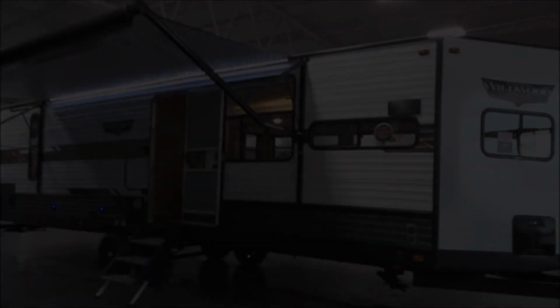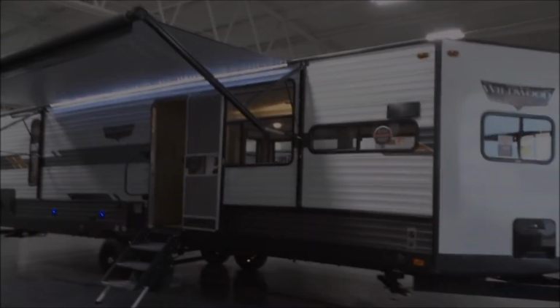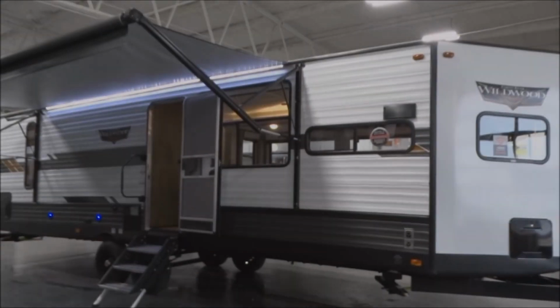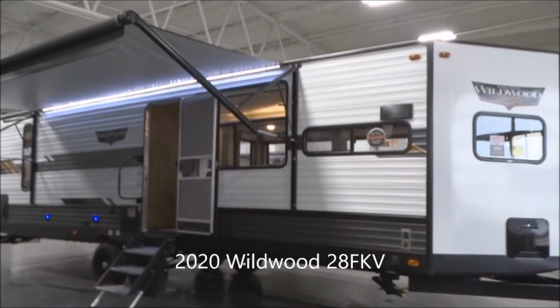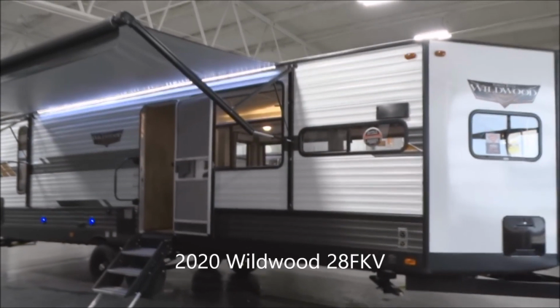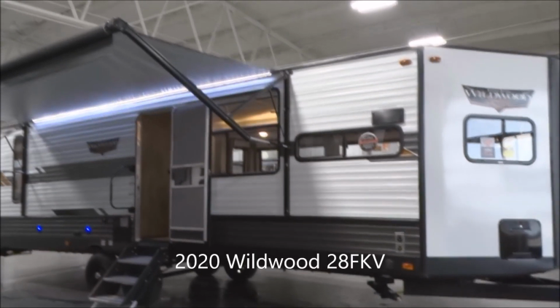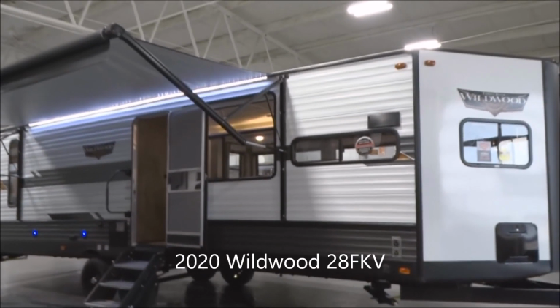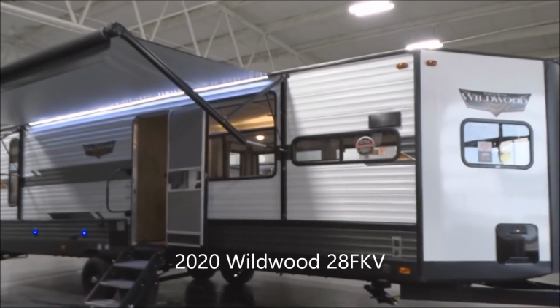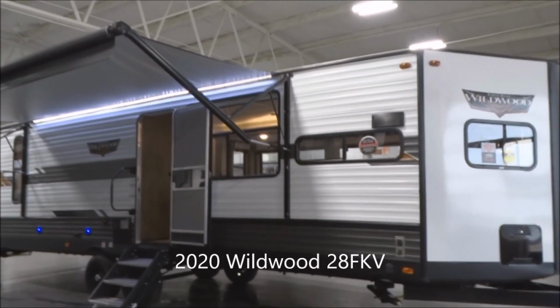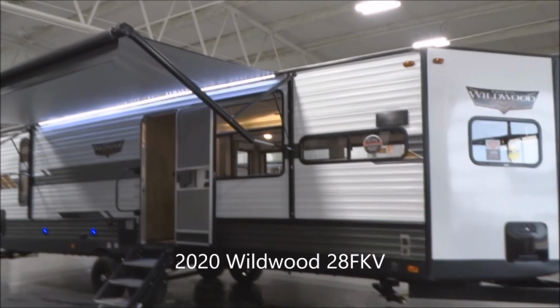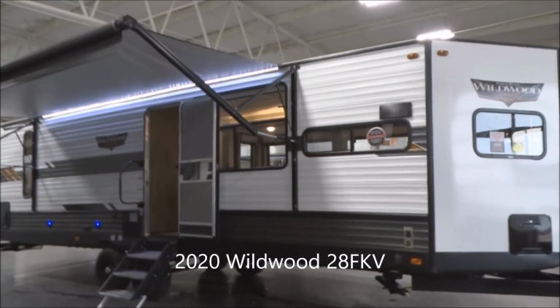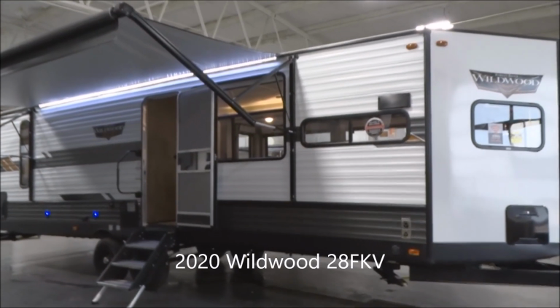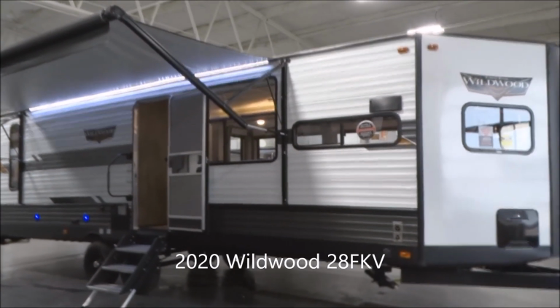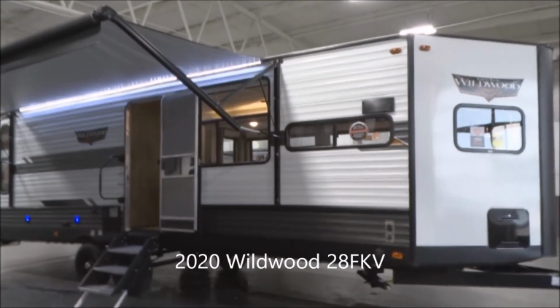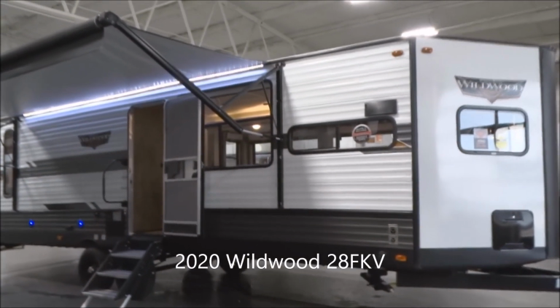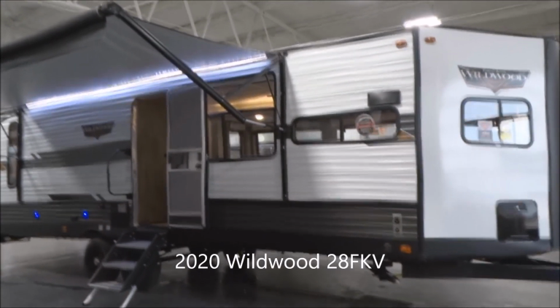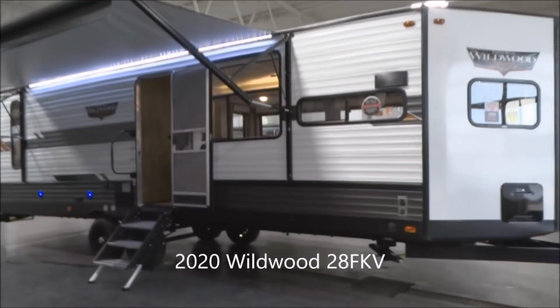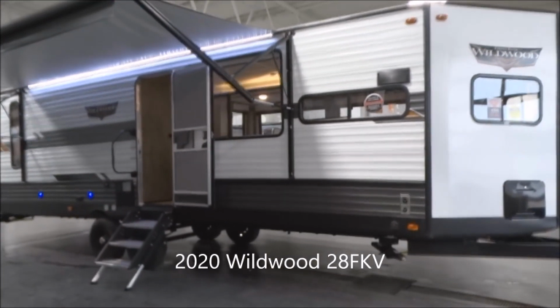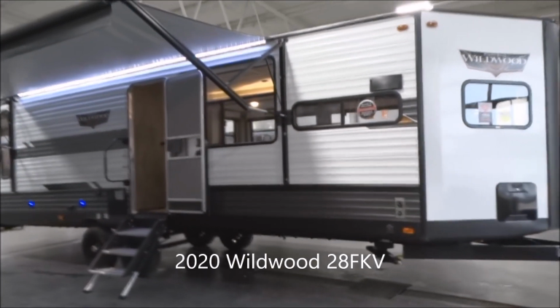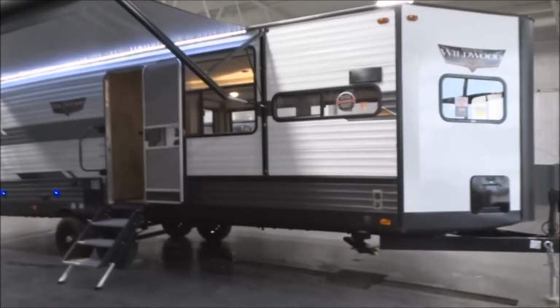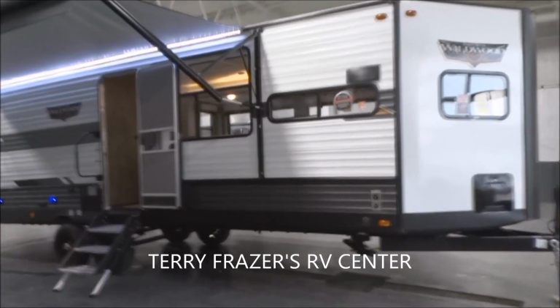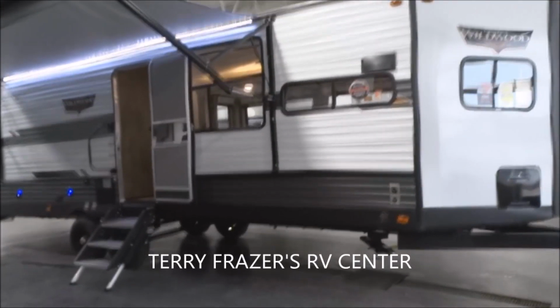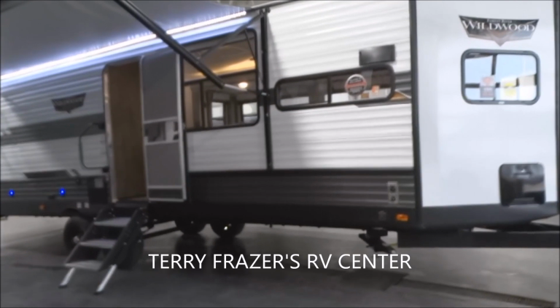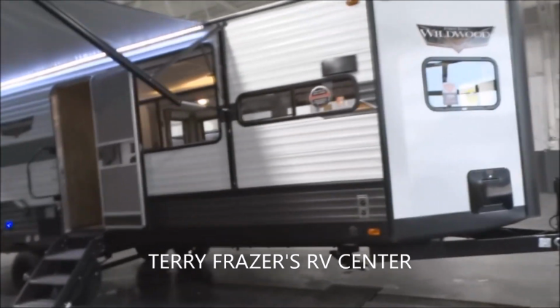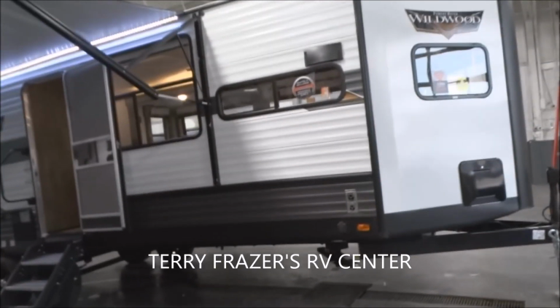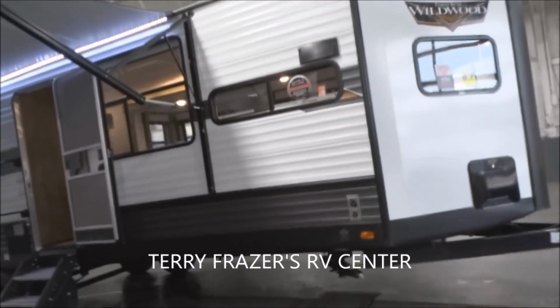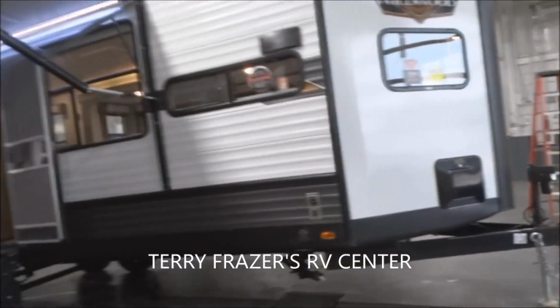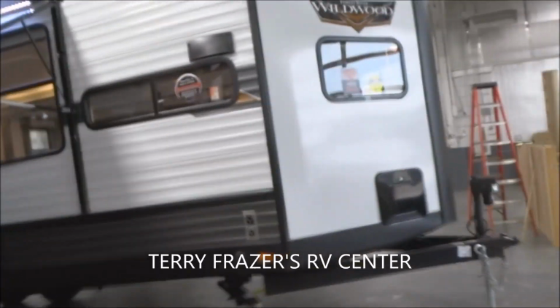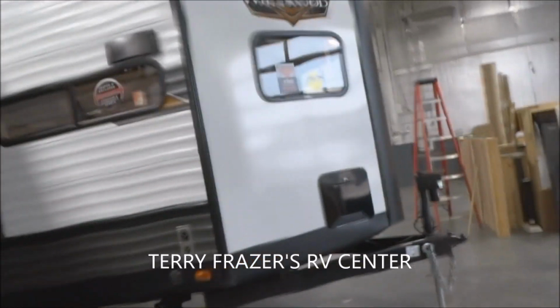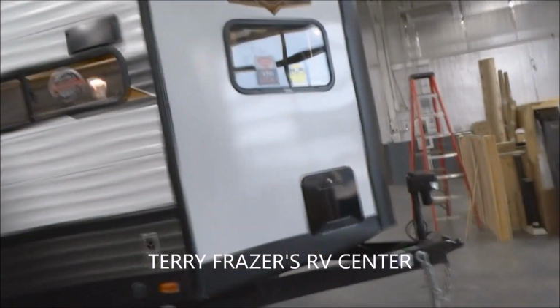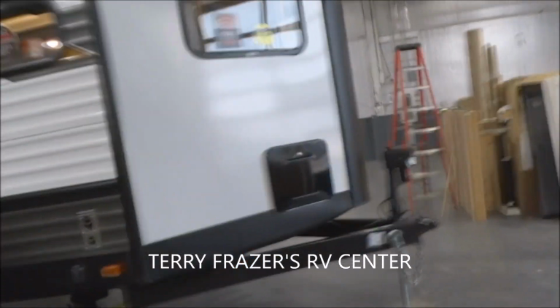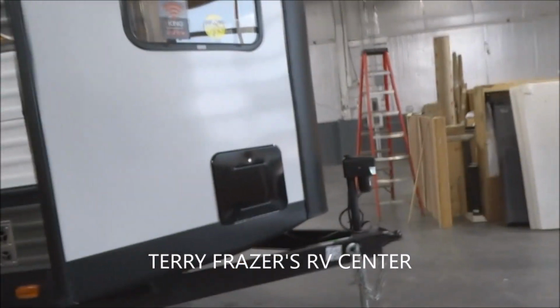This is a 2020 Wildwood Travel Trailer, model number 28 FKV, by Forest River. This presentation is brought to you by Terry Fraser's RV Center in Eldridge, Iowa. Let's start right here with the front.